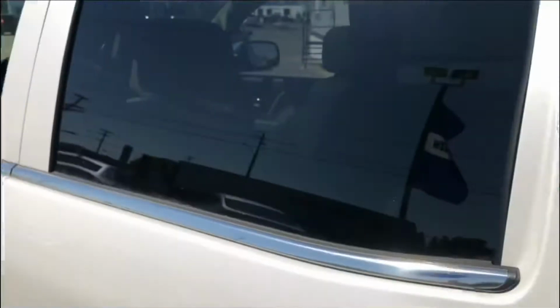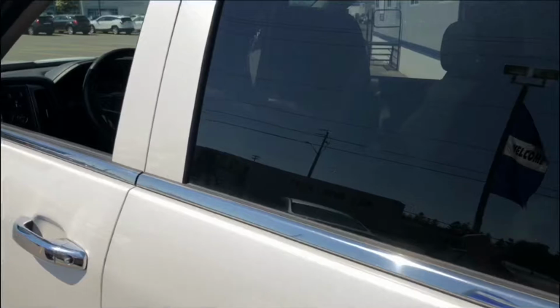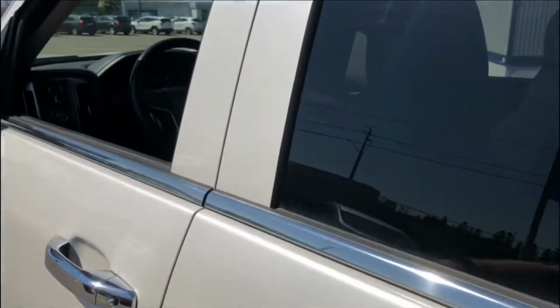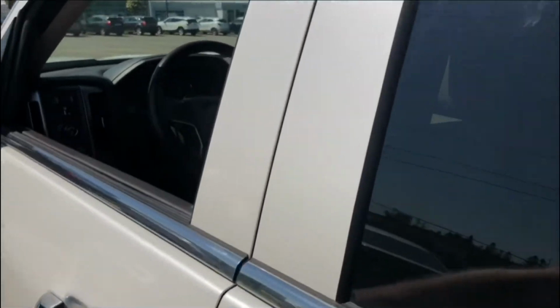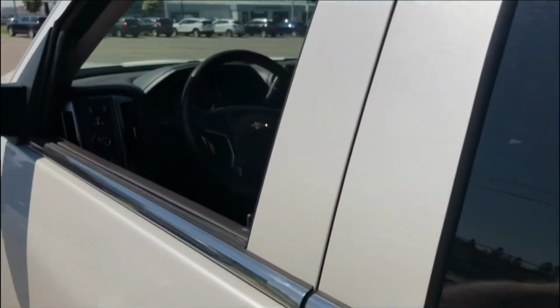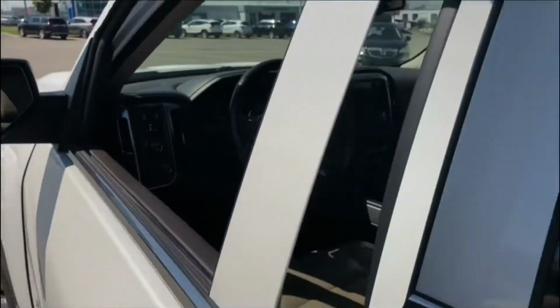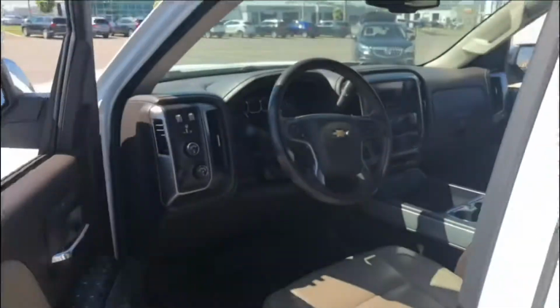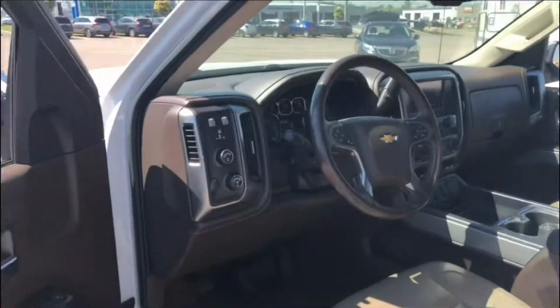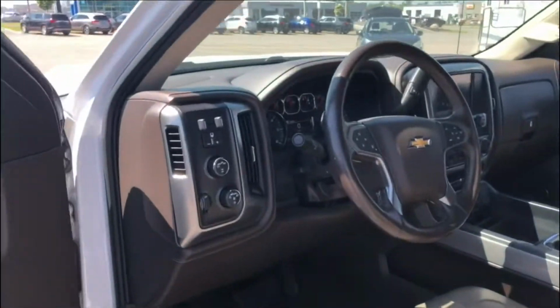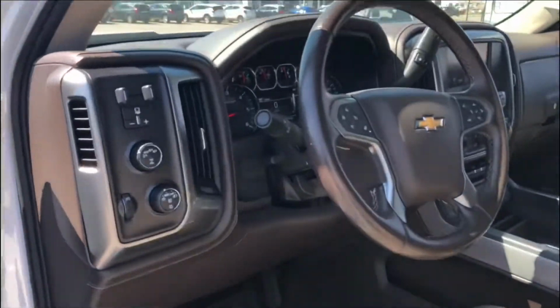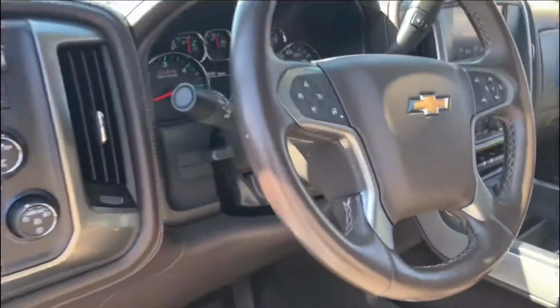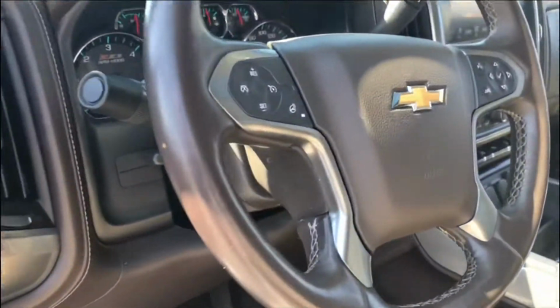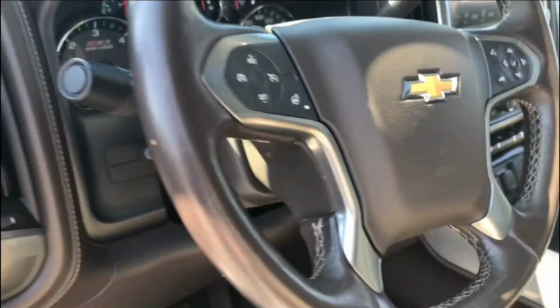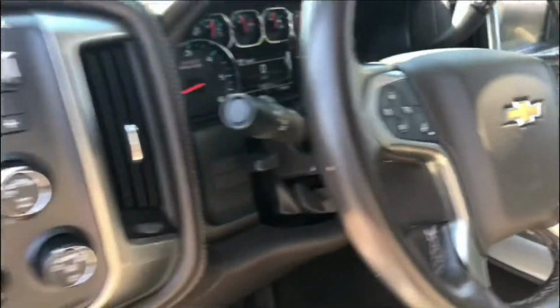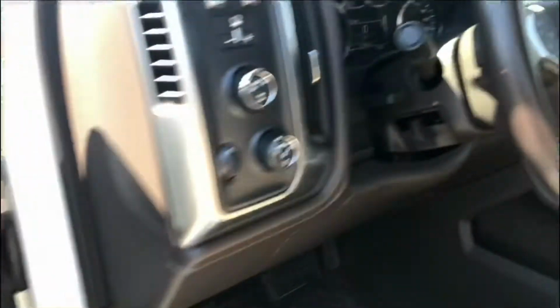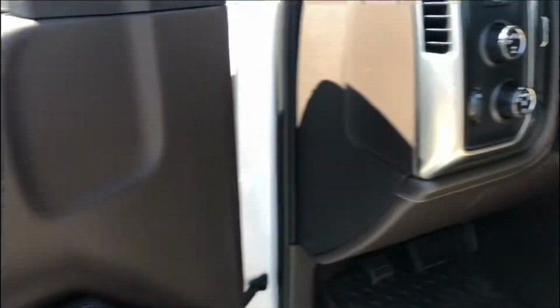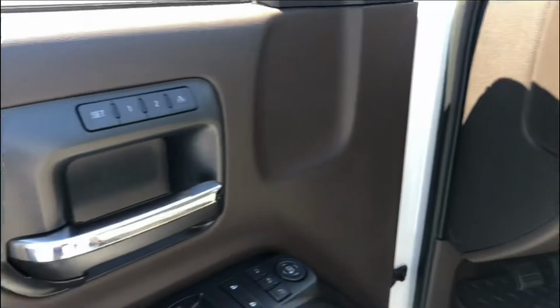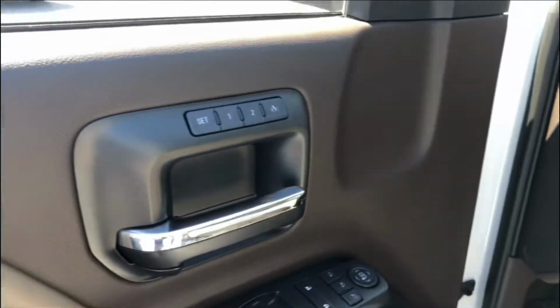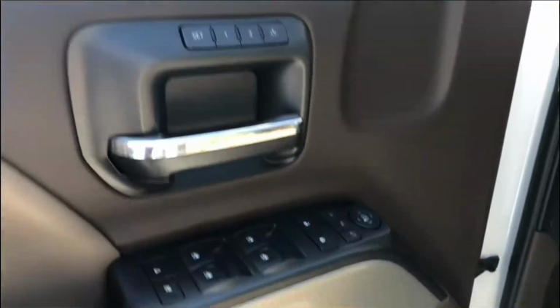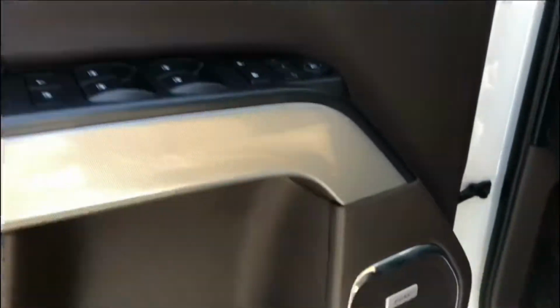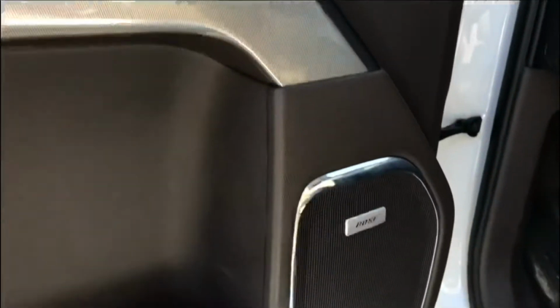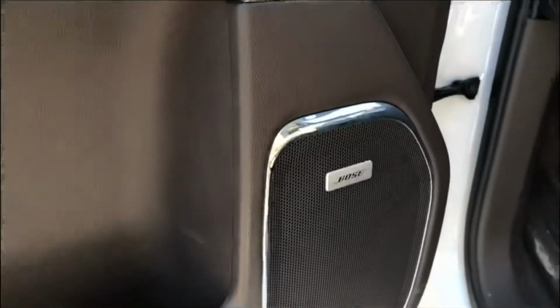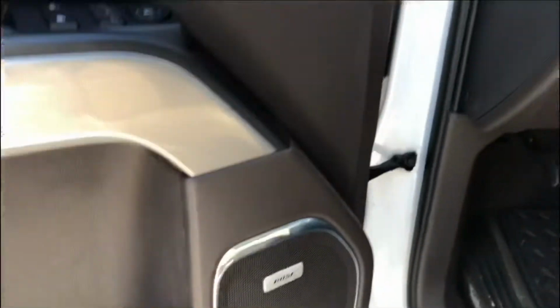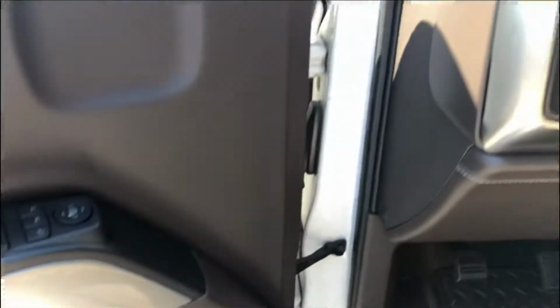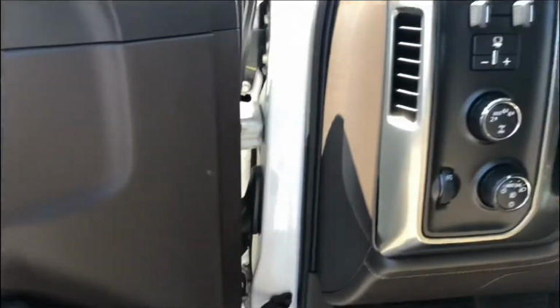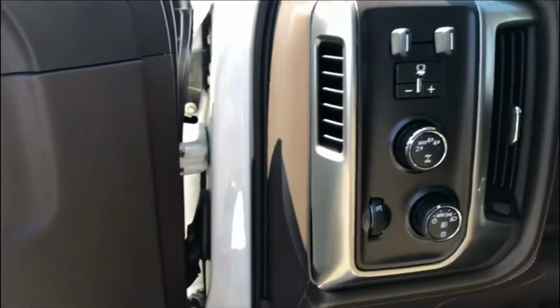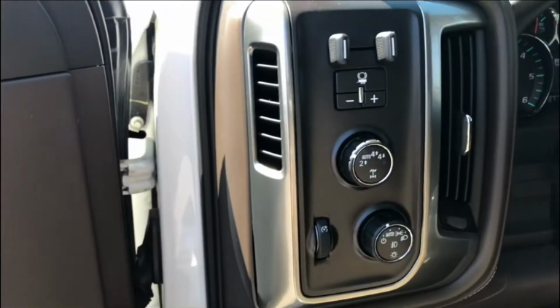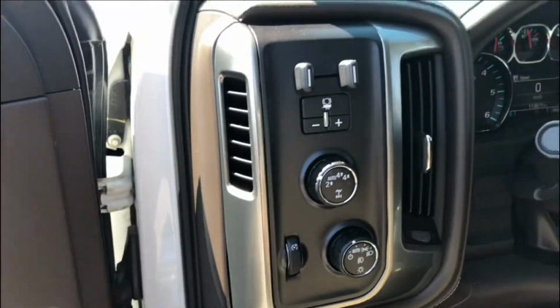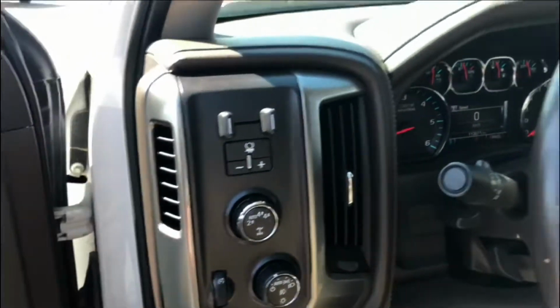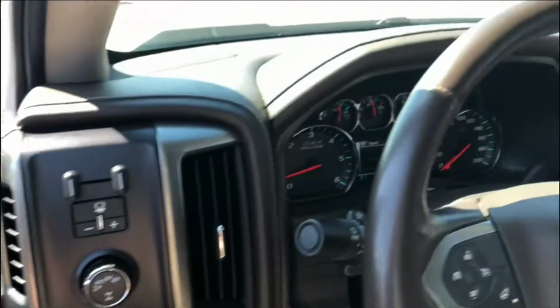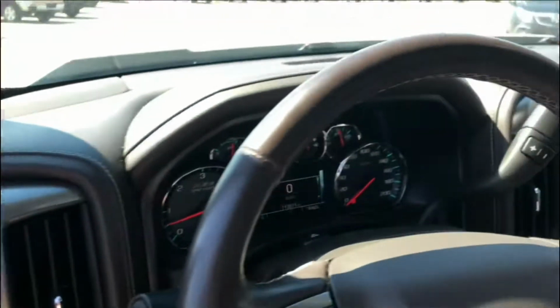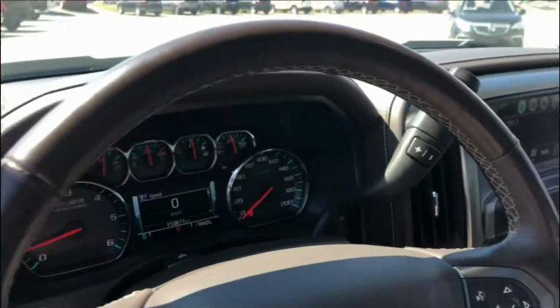Factory remote start, heated seats, backup camera, heated steering wheel, memory seats. You've got the Bose stereo system down here, AutoTrak four-wheel drive system, all the trailer equipment and trailer brake controller.